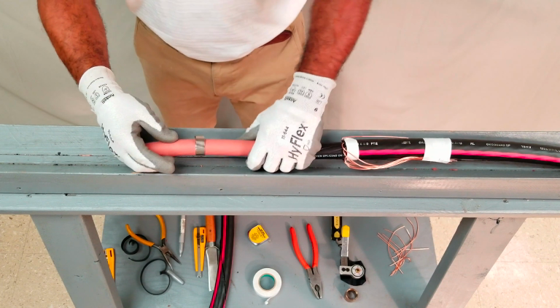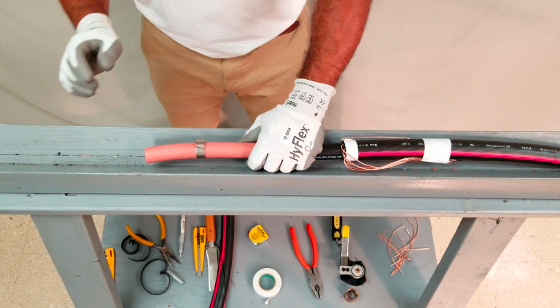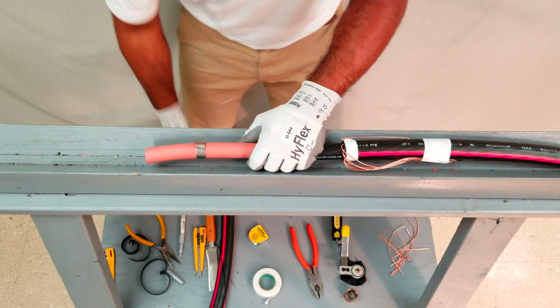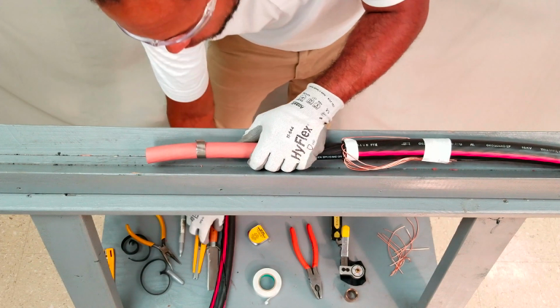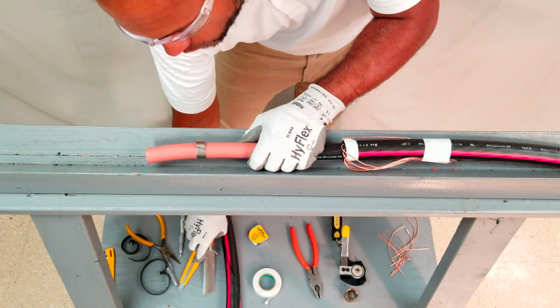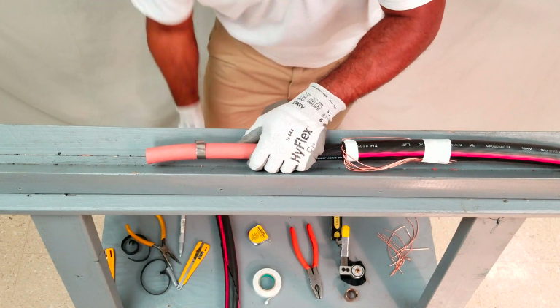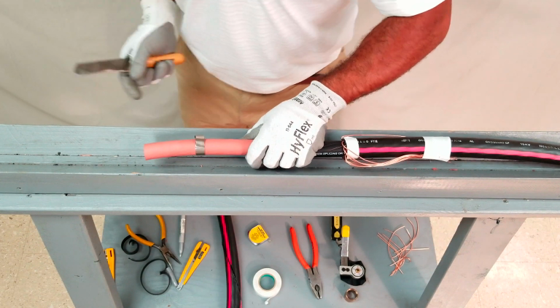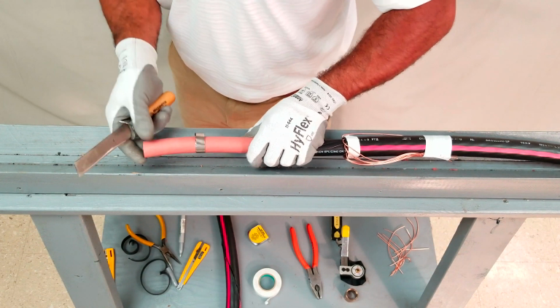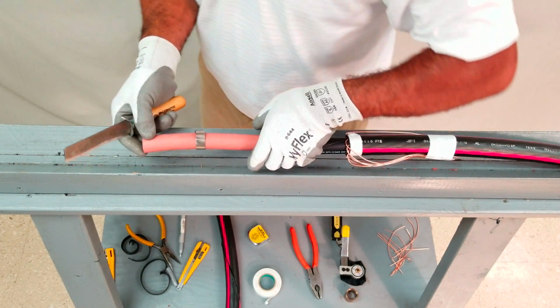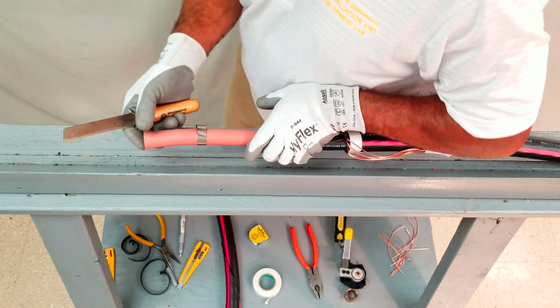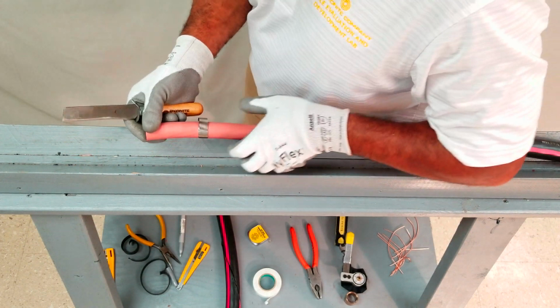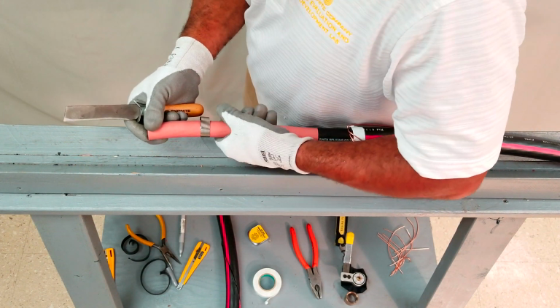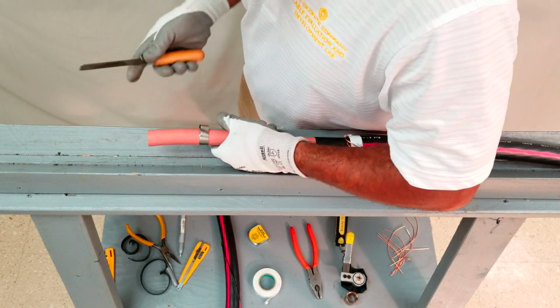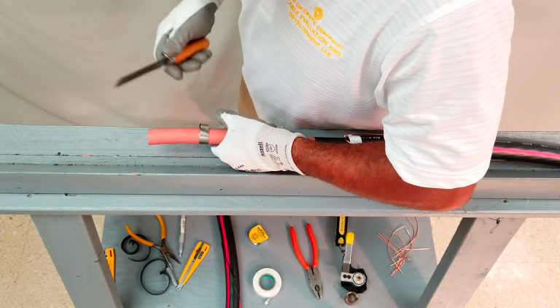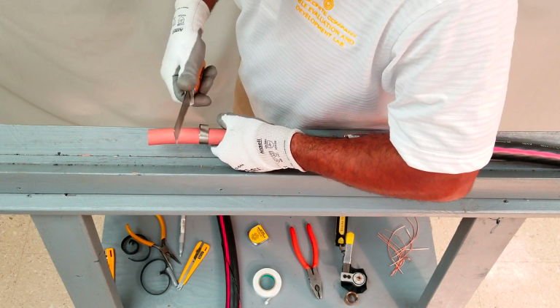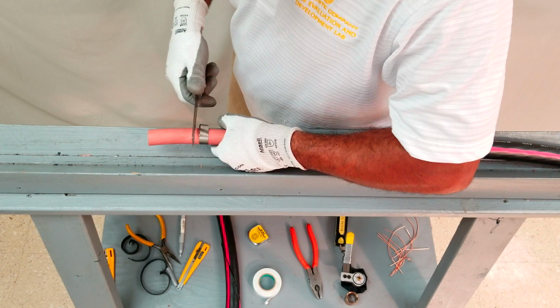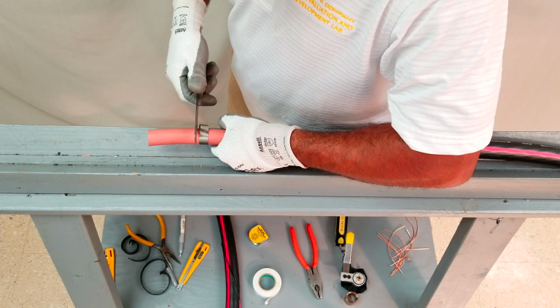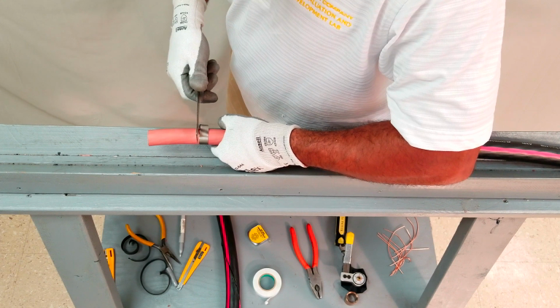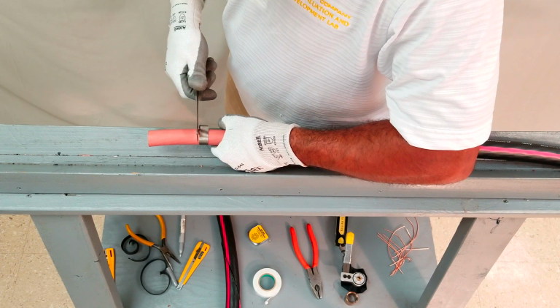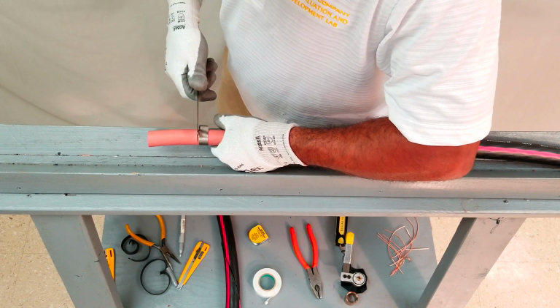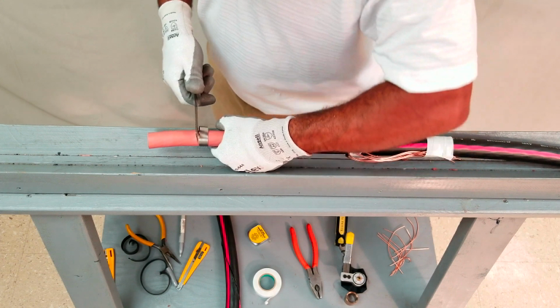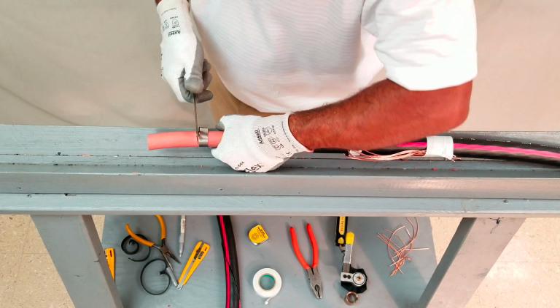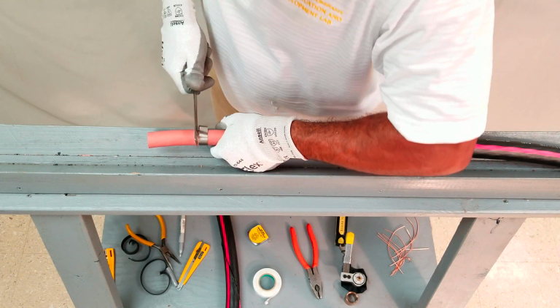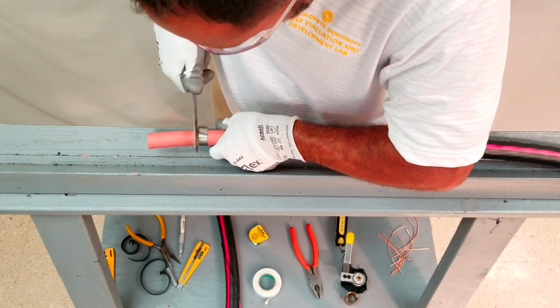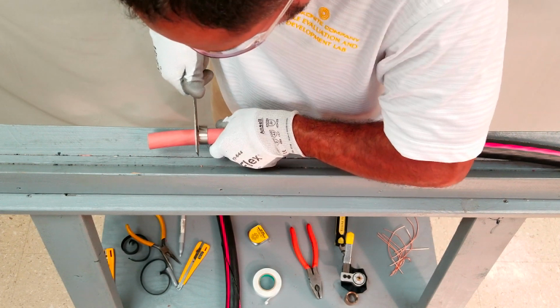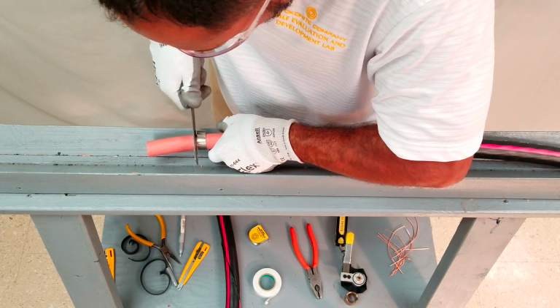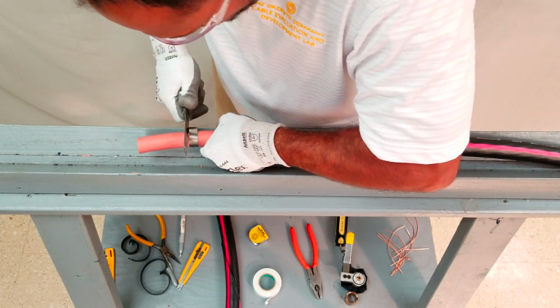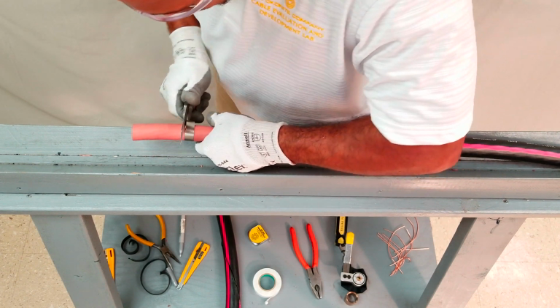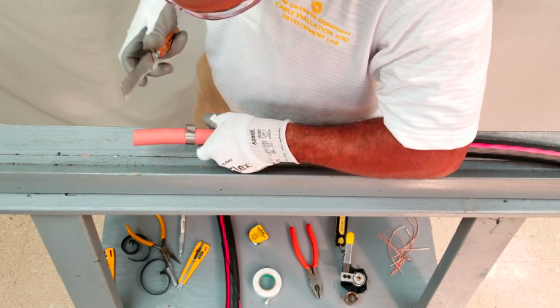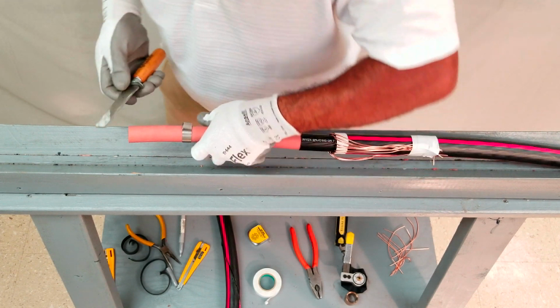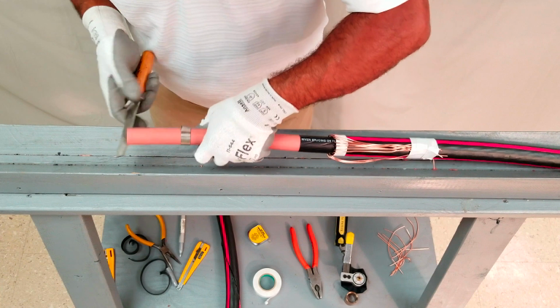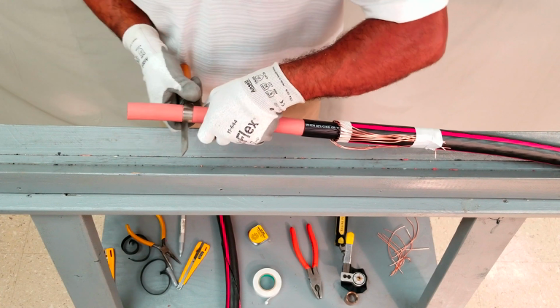Using a splicing knife, ring cut the insulation using the constant force spring as a guide. It may be necessary to make multiple passes at the ring cut to cut all the way through.